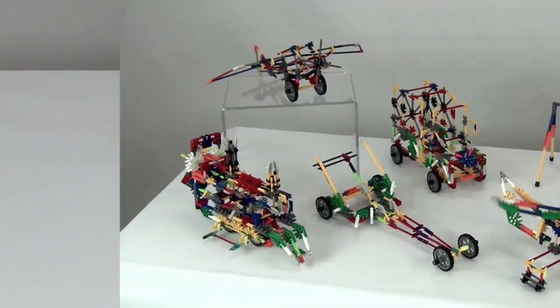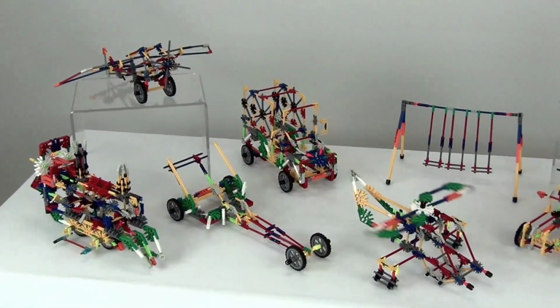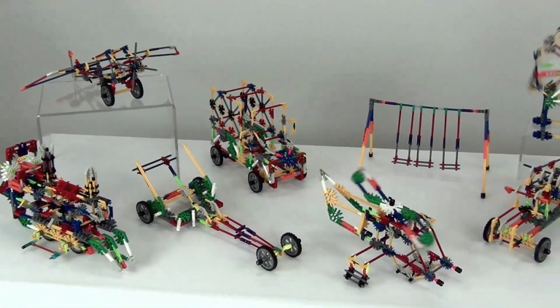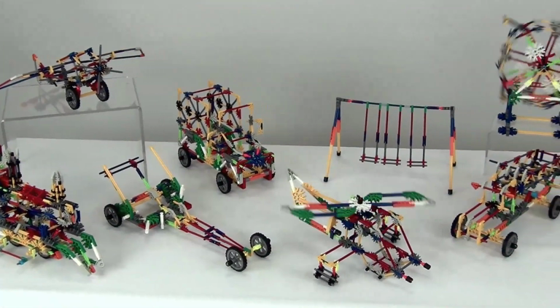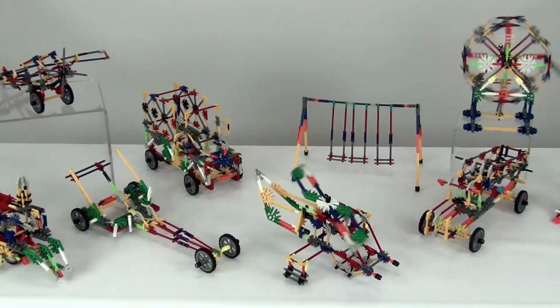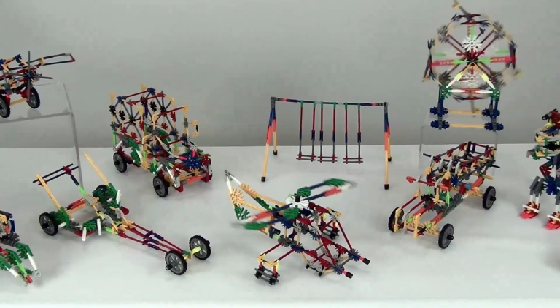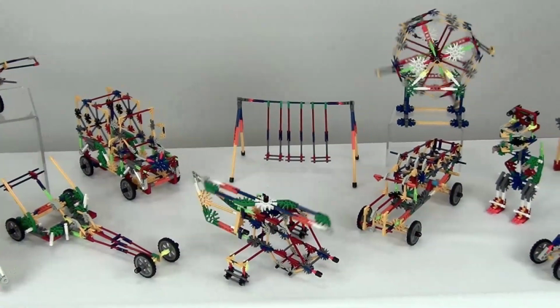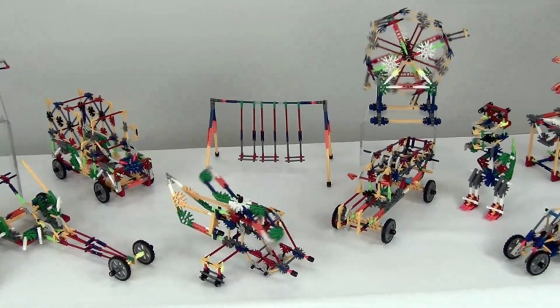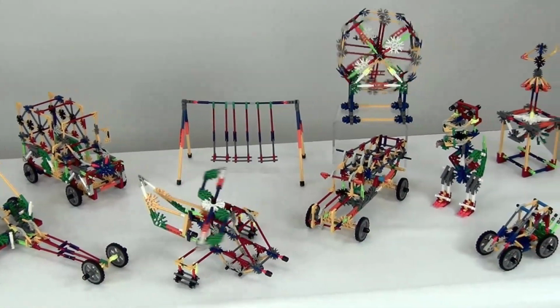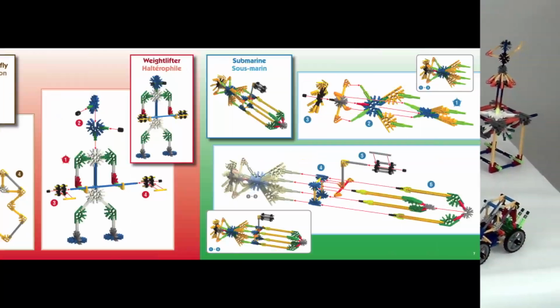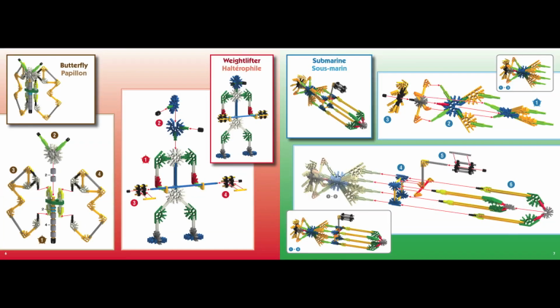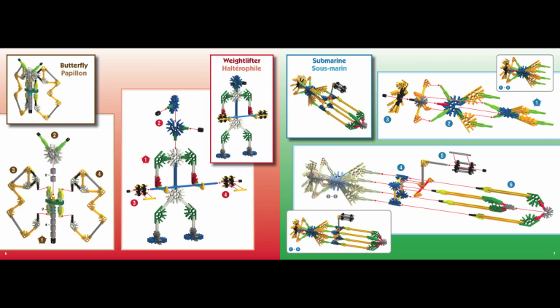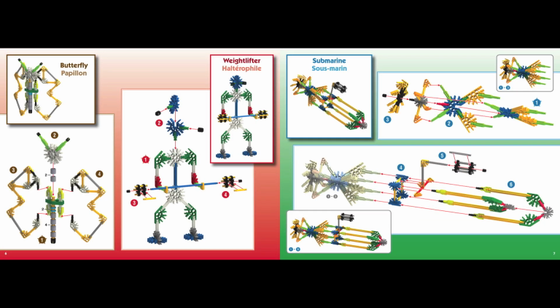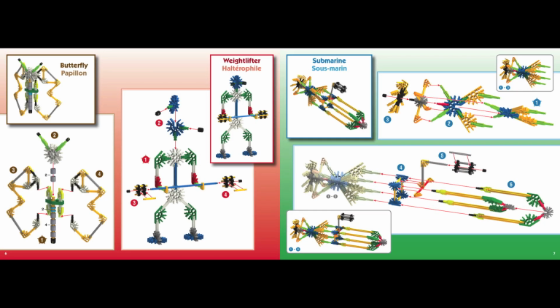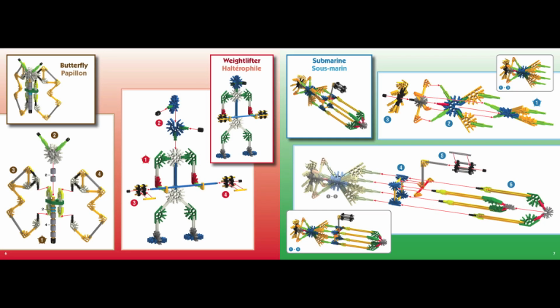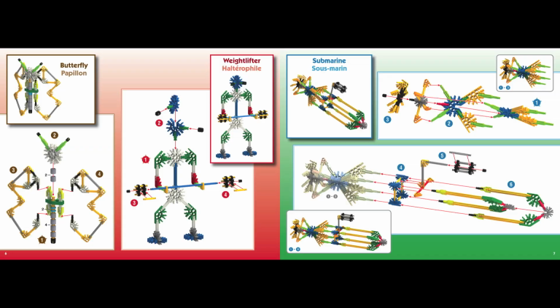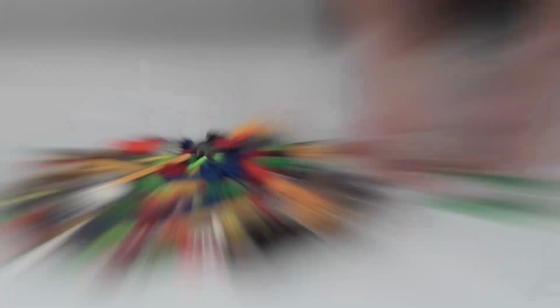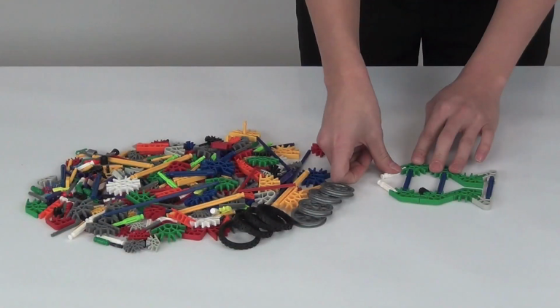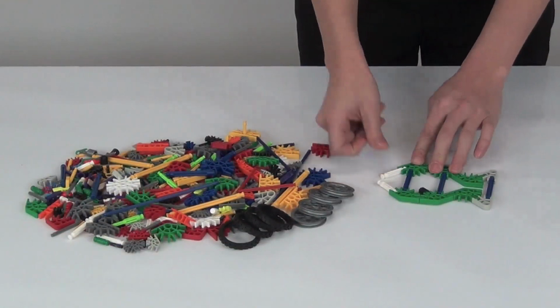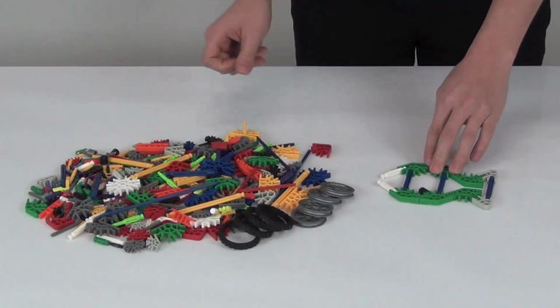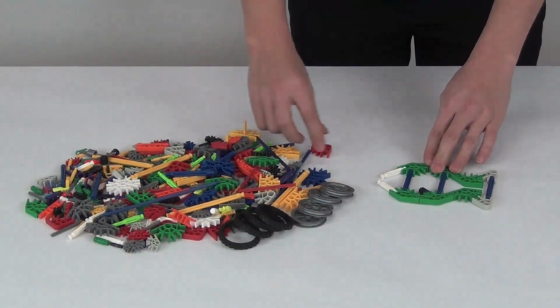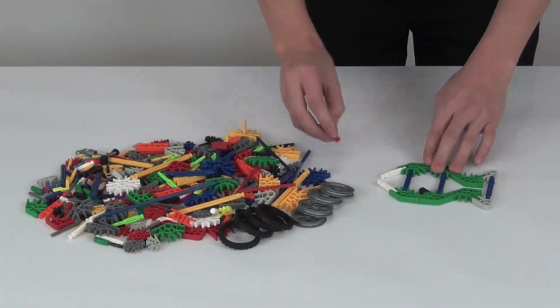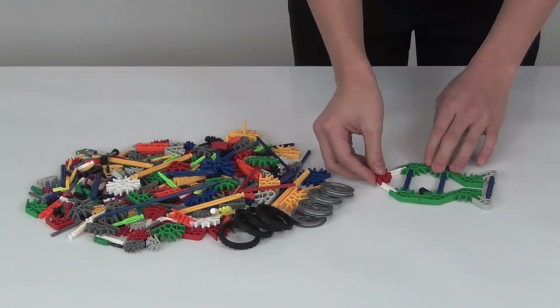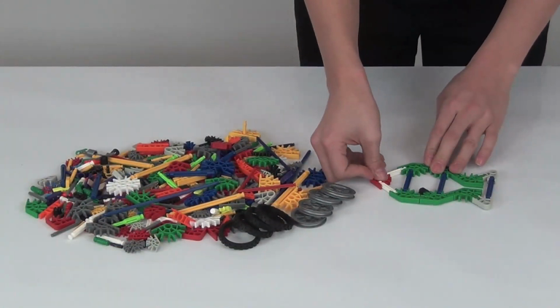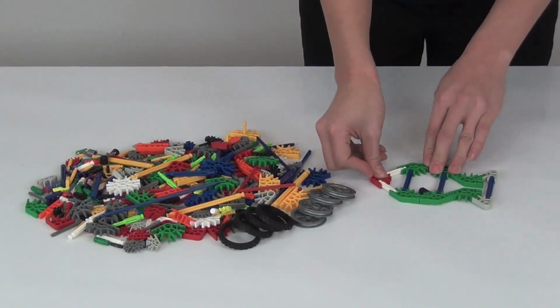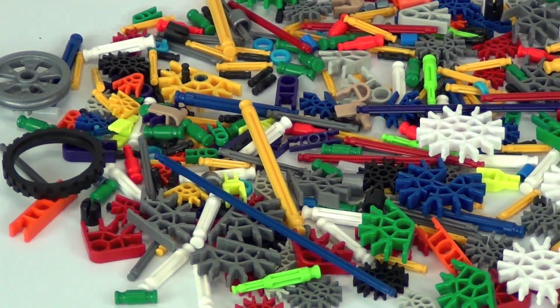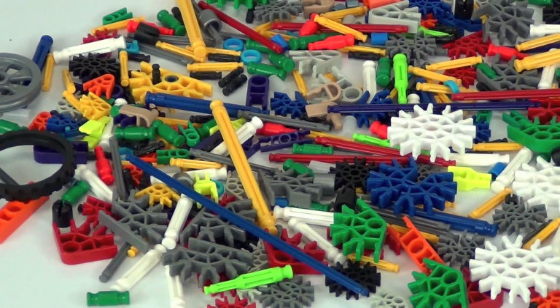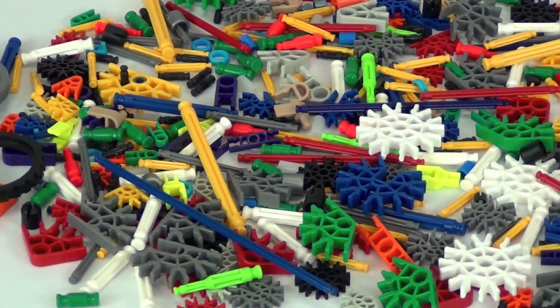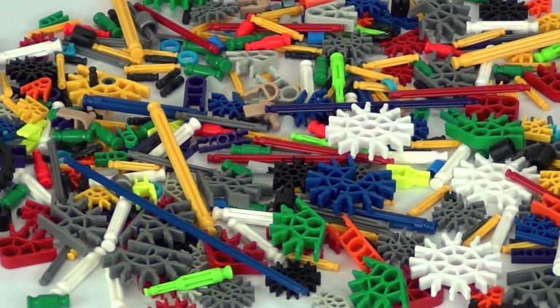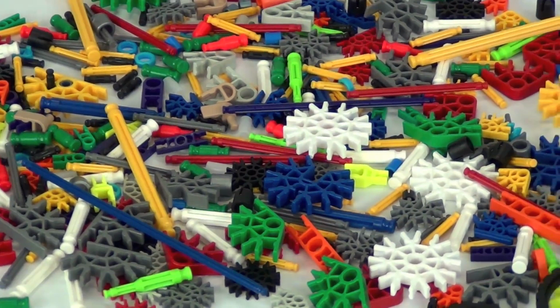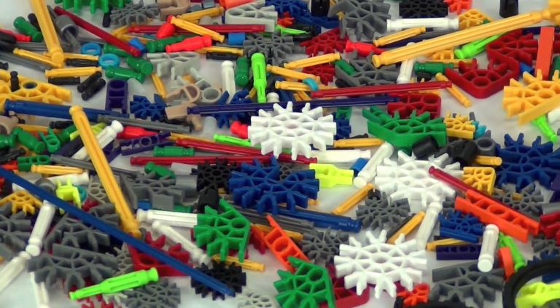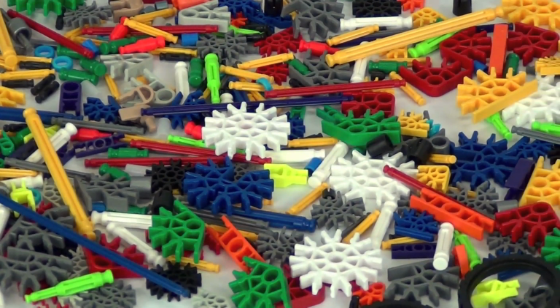With 50 building ideas that can be built one at a time, you will never run out of ideas. Use the easy to follow building instructions to complete the models, or use the parts included to create your own model. With over 400 parts, the possibilities are virtually endless.